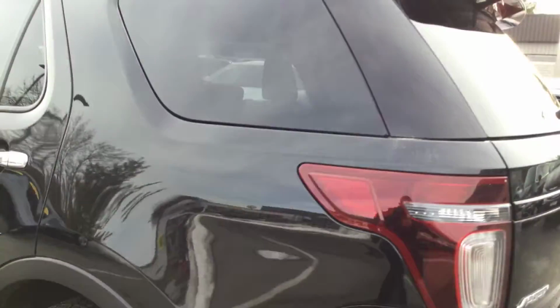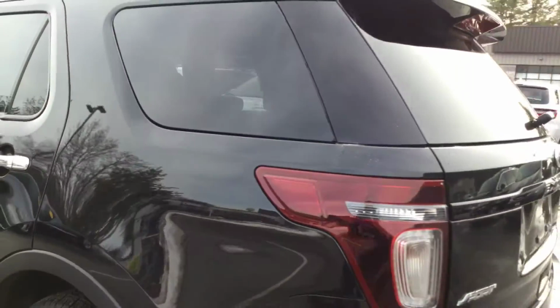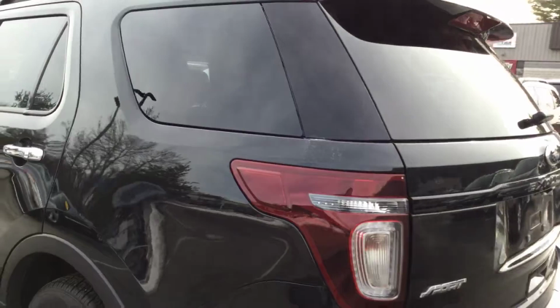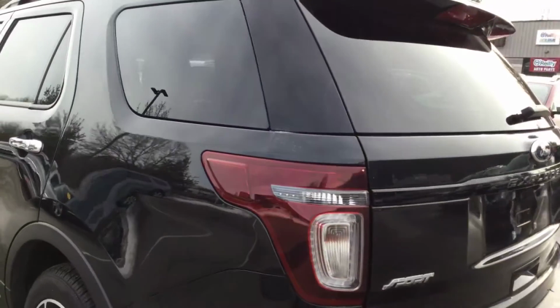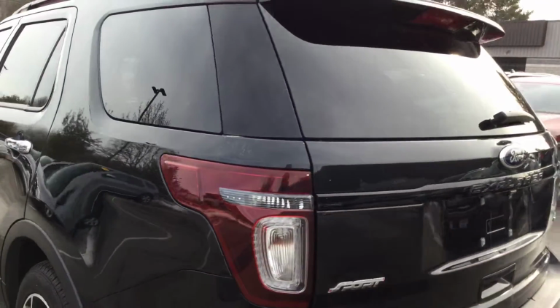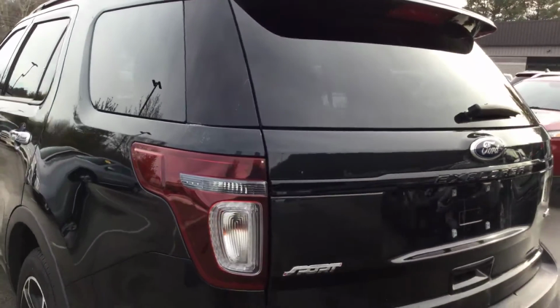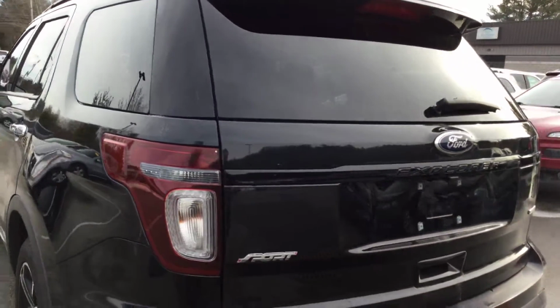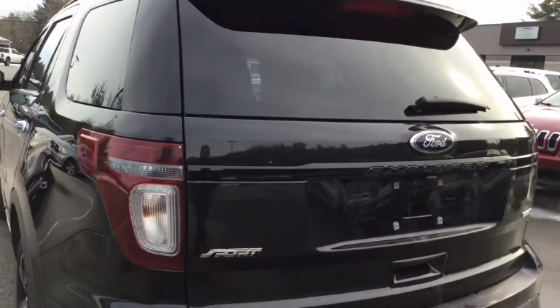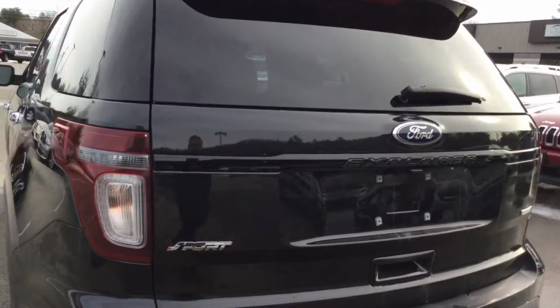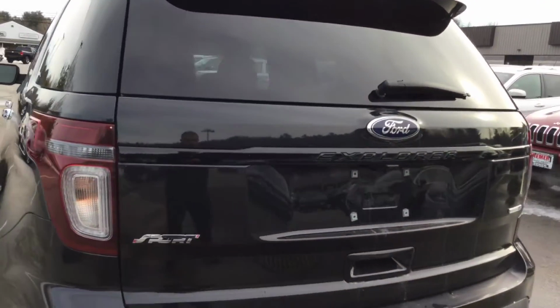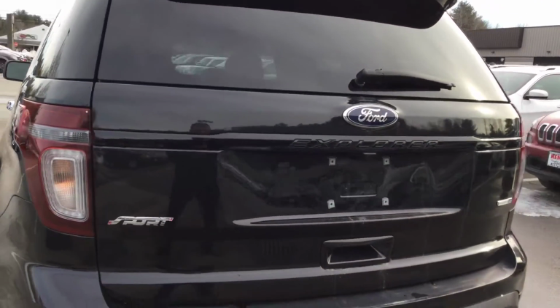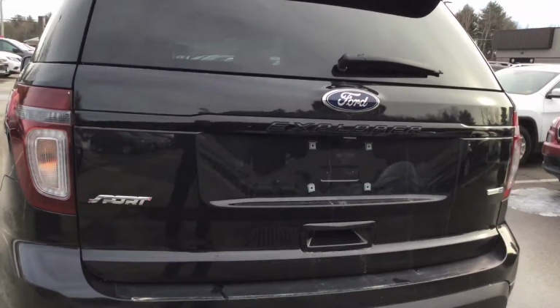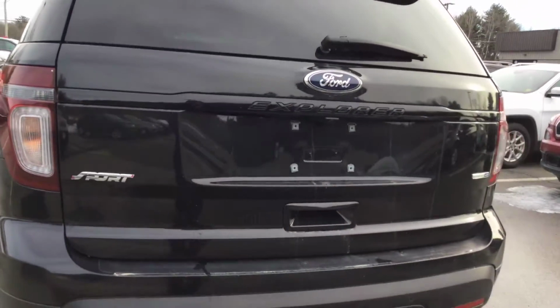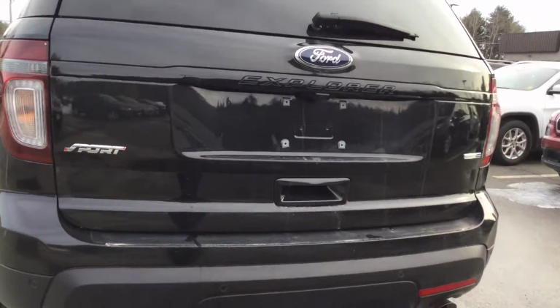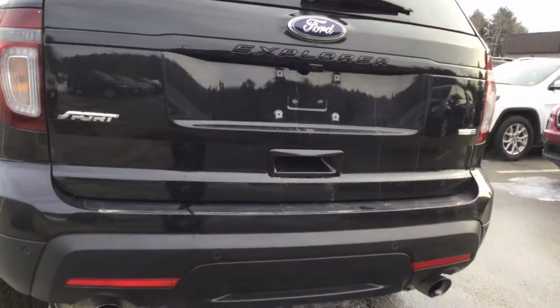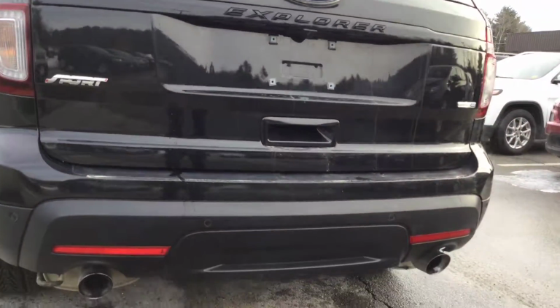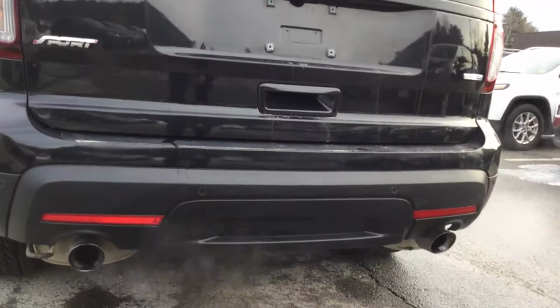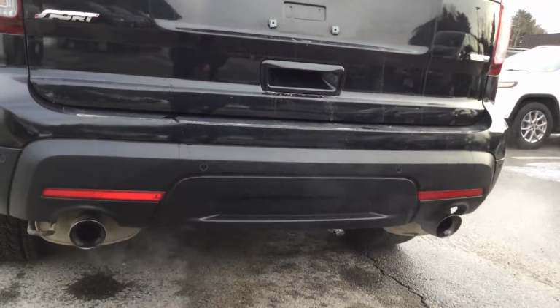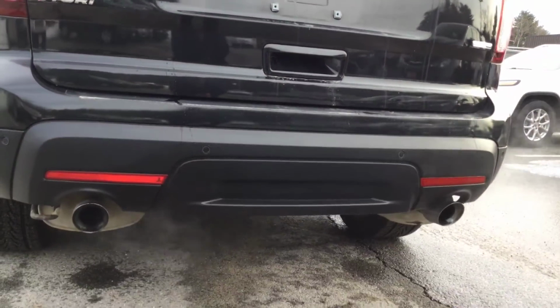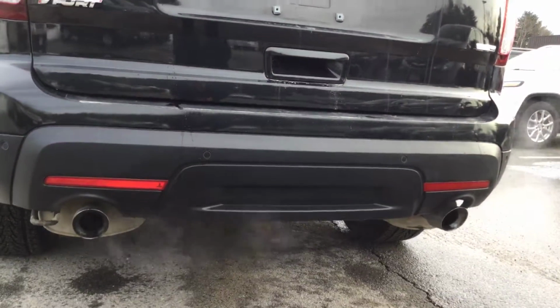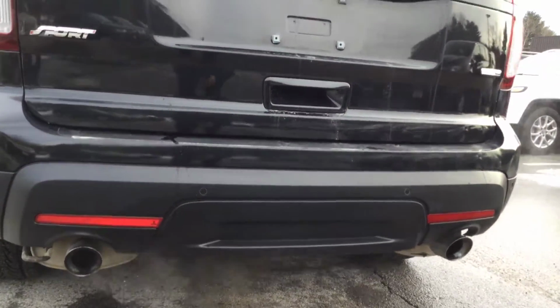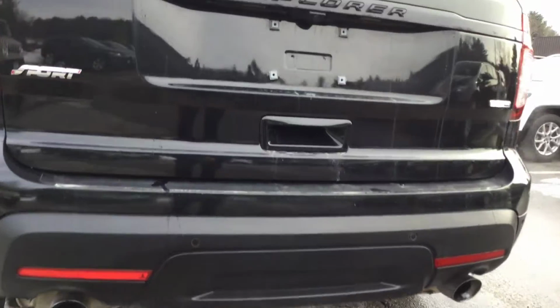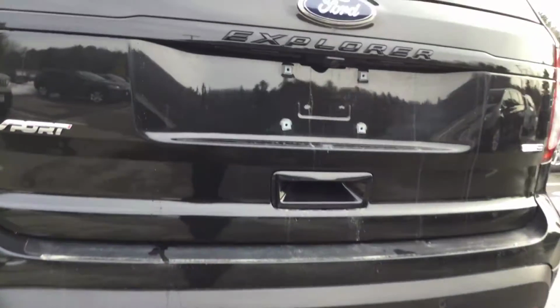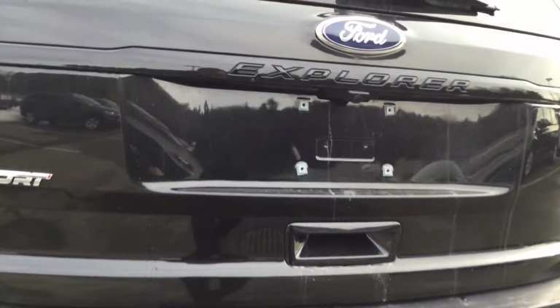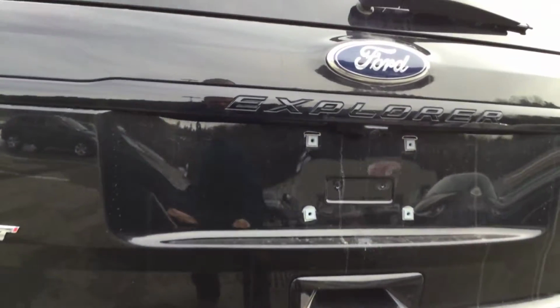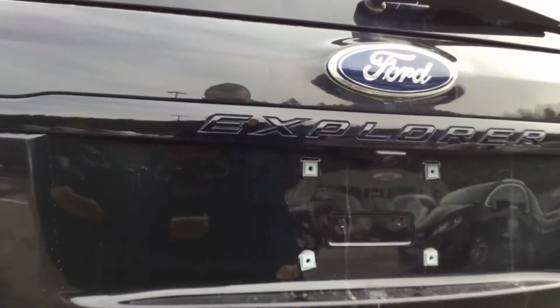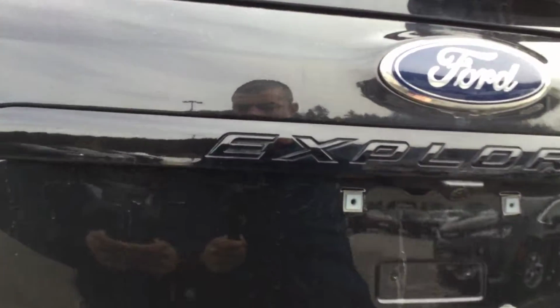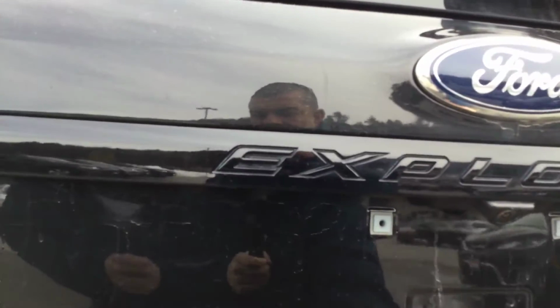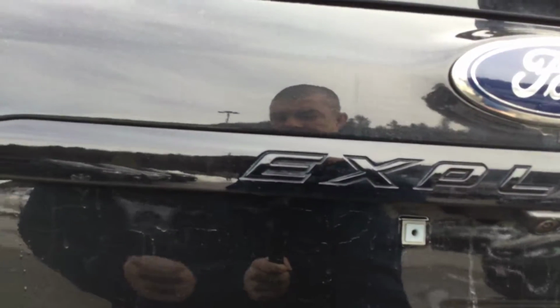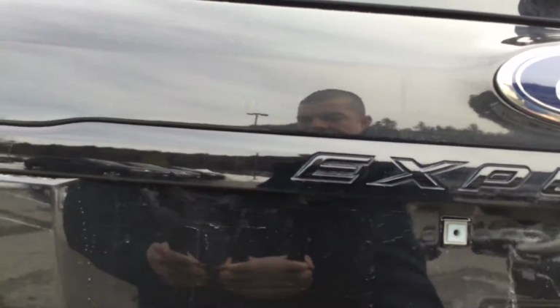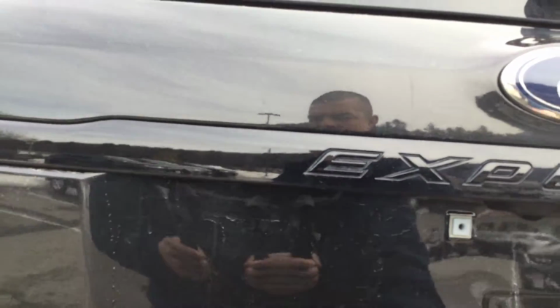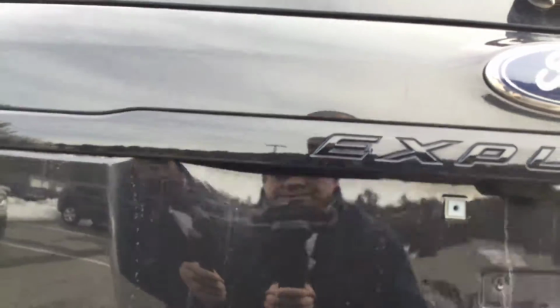In the back, the Sport also features a power liftgate and dual exhaust. We'll open up the back here — this is a seven-passenger vehicle.